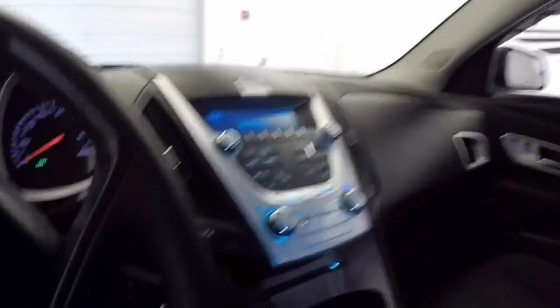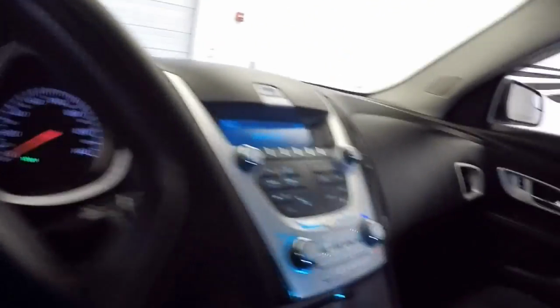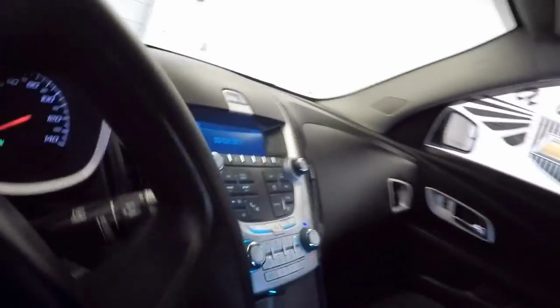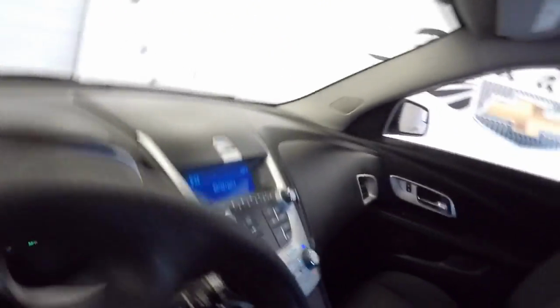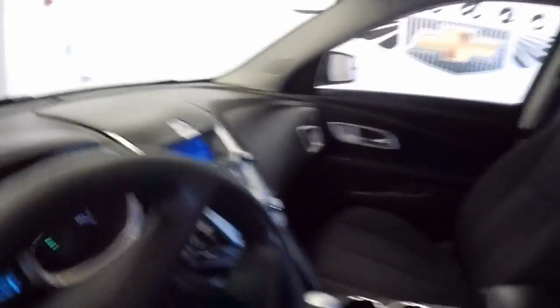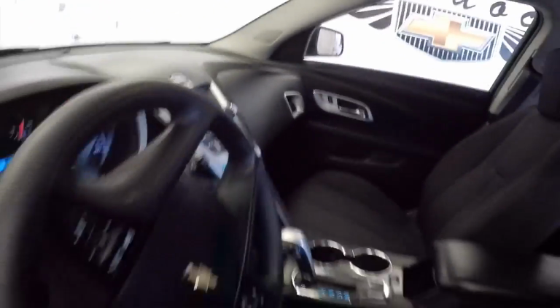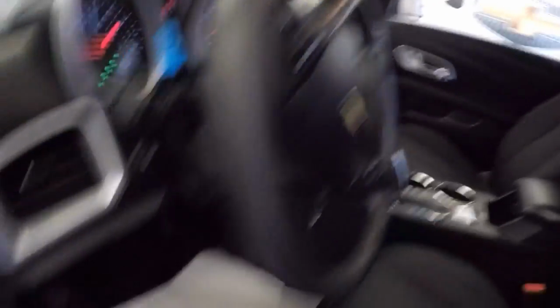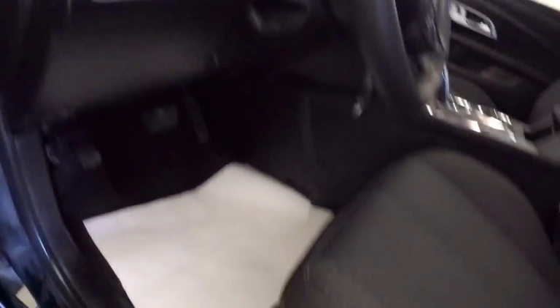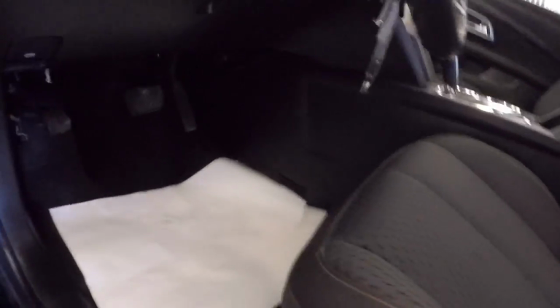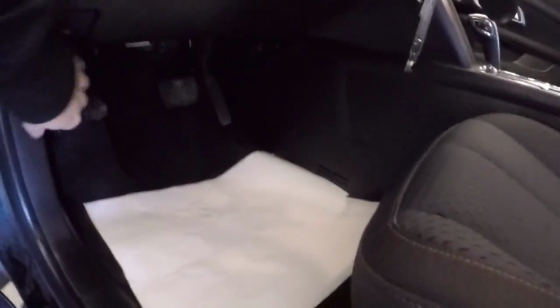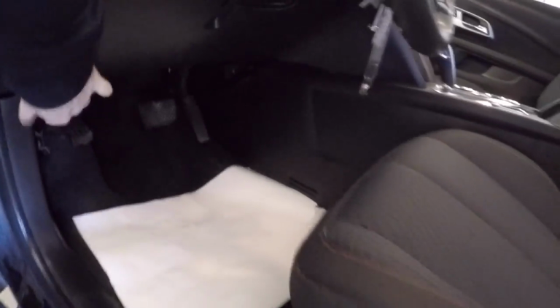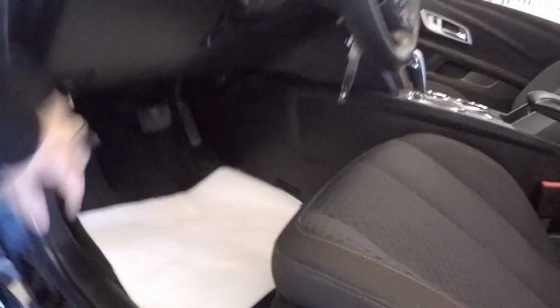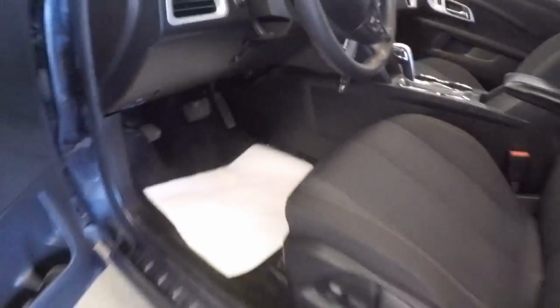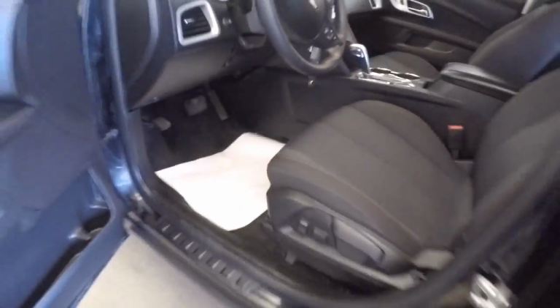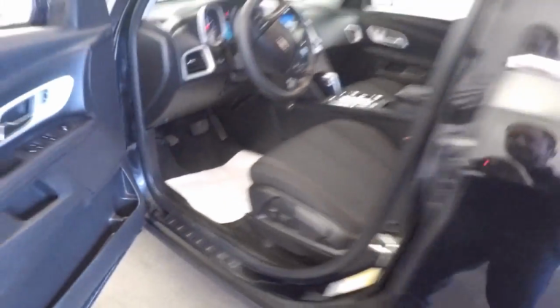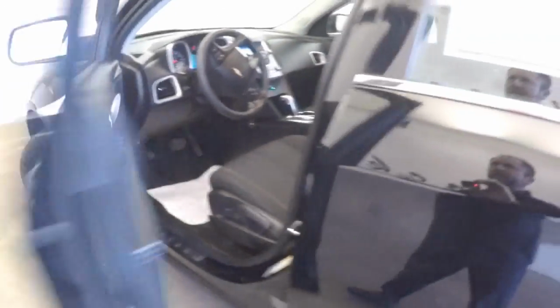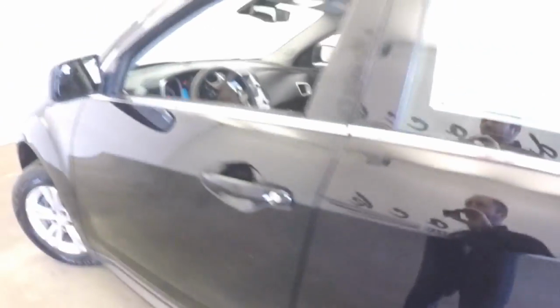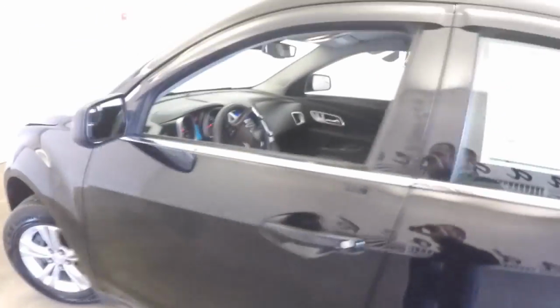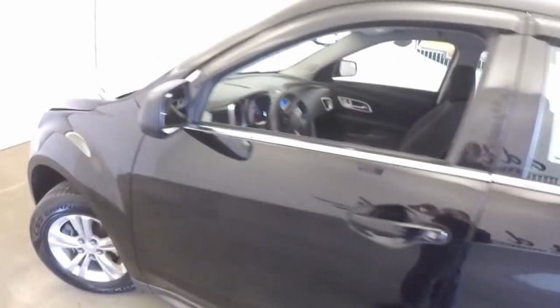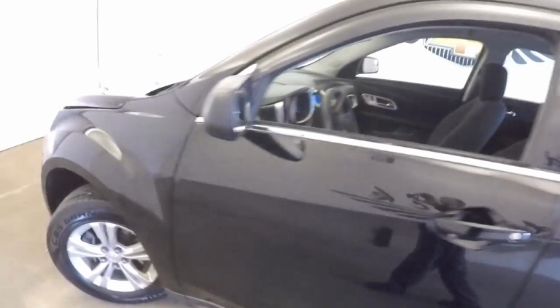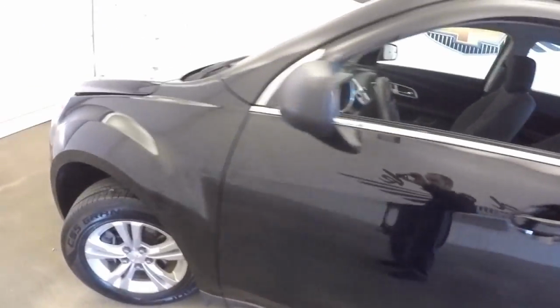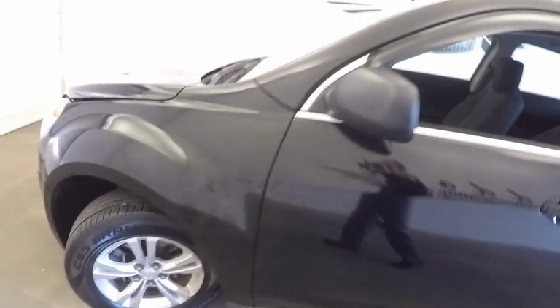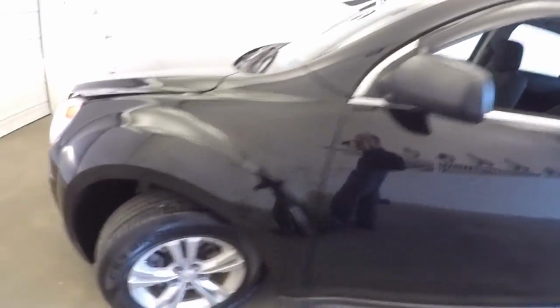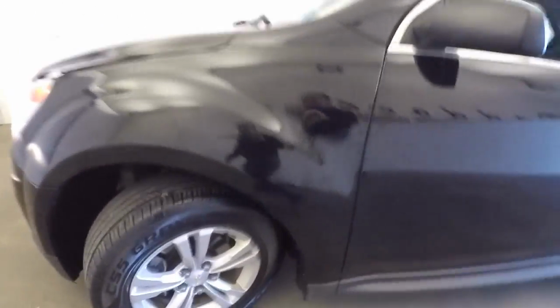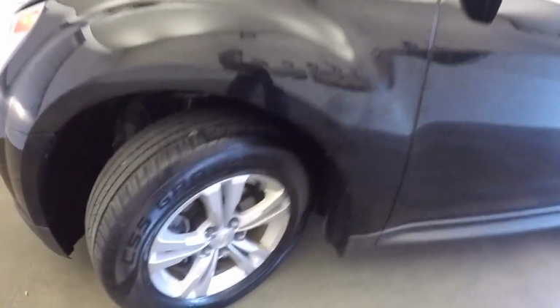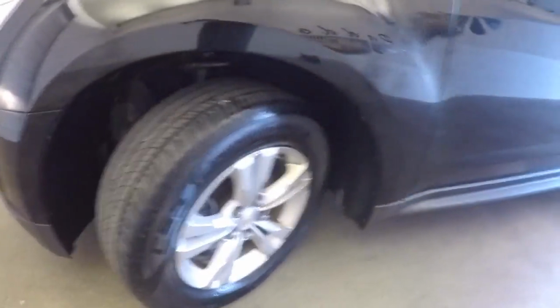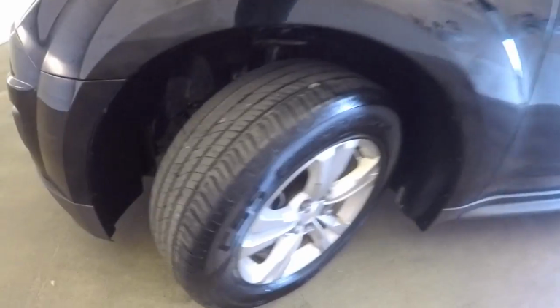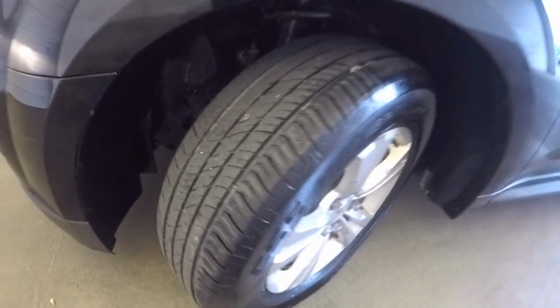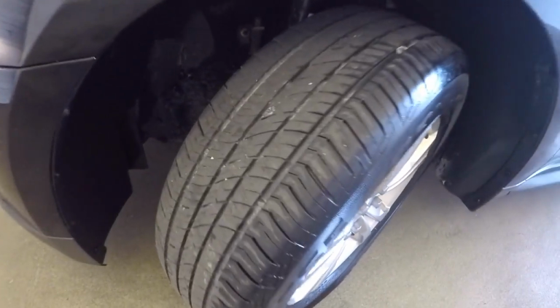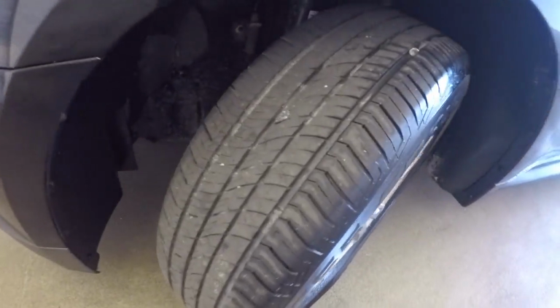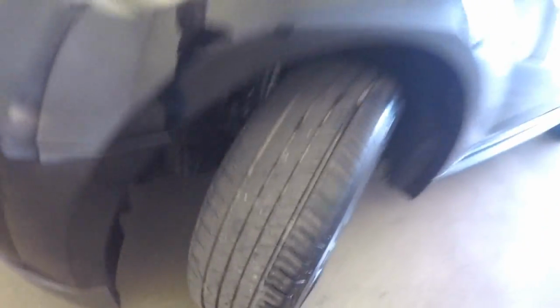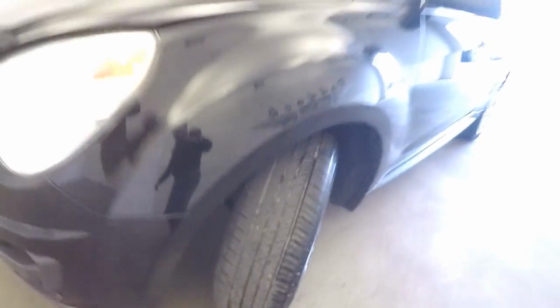Let's make our way all the way to the front so you can see the total vehicle. Black exterior paint, aluminum alloy wheels, plenty of tread on the tires.